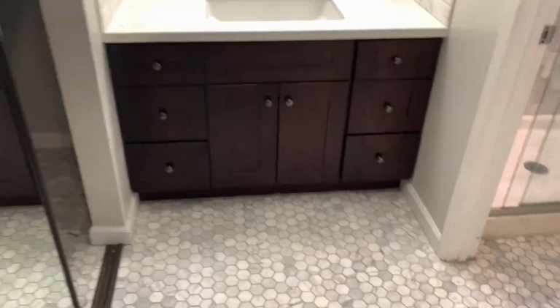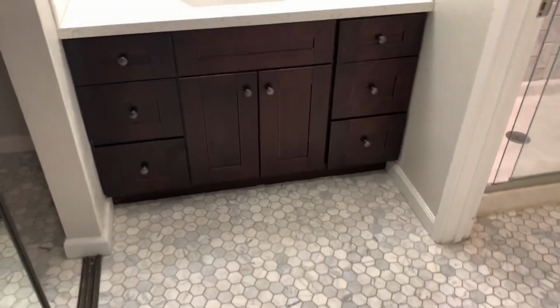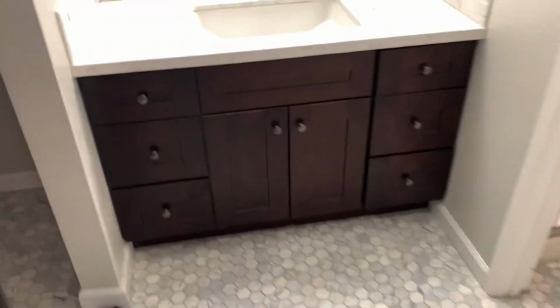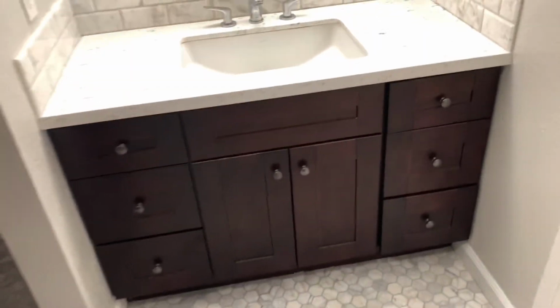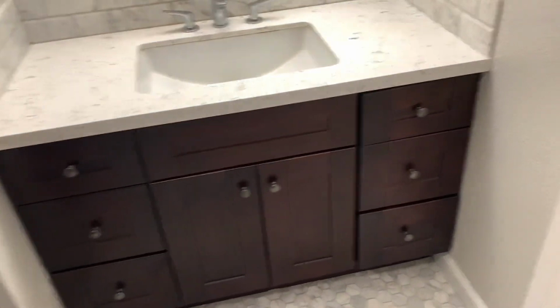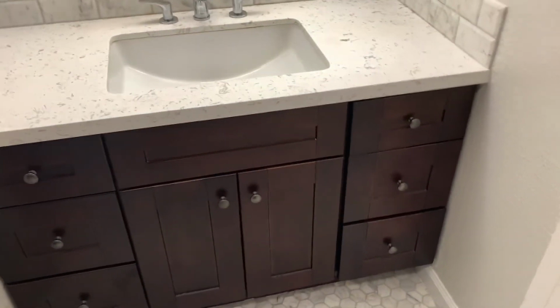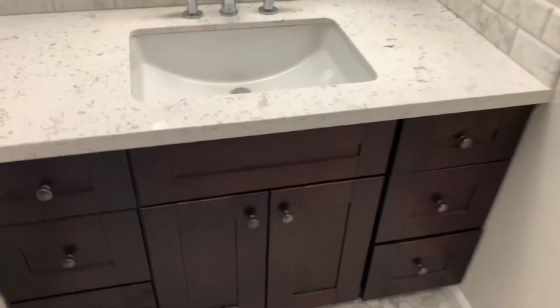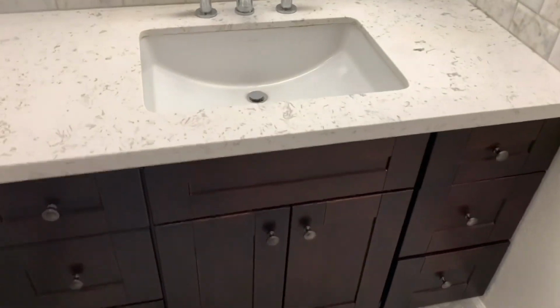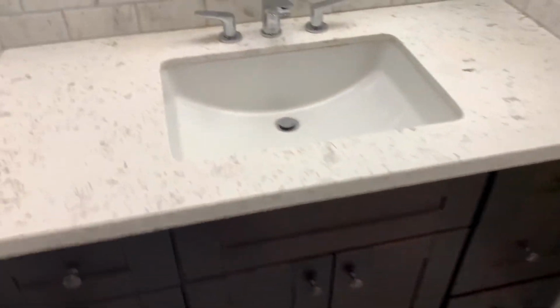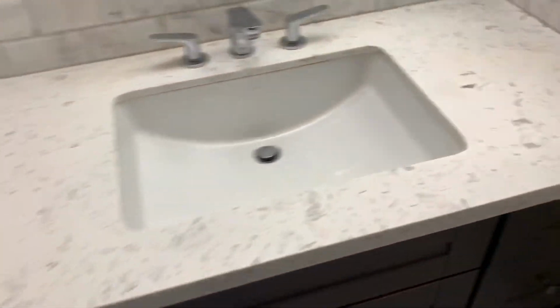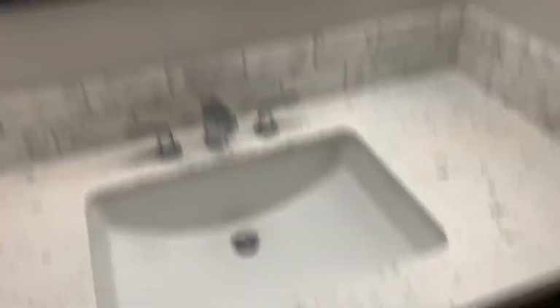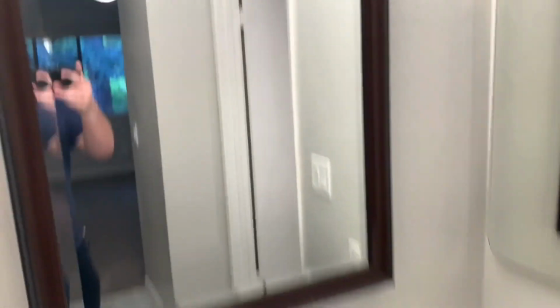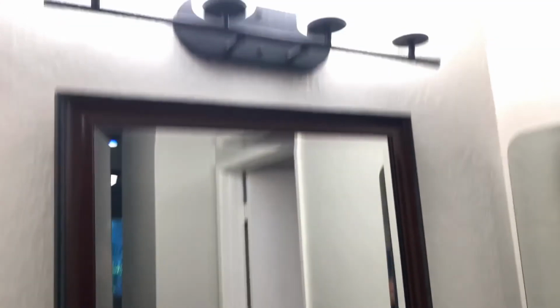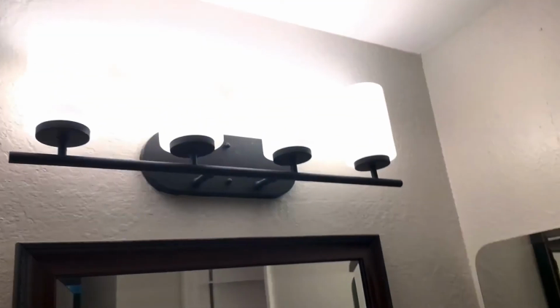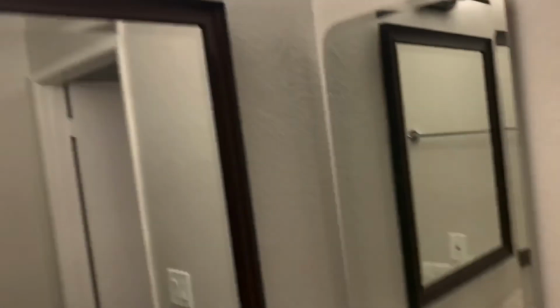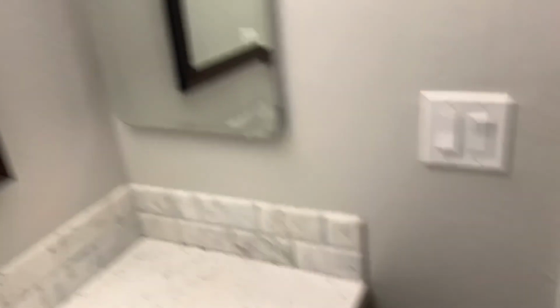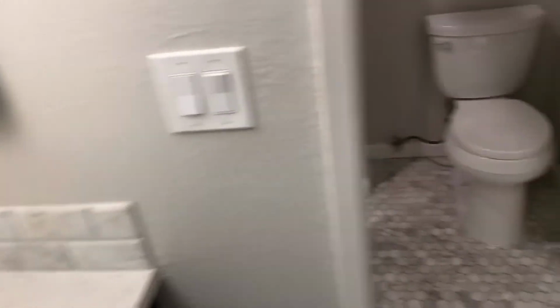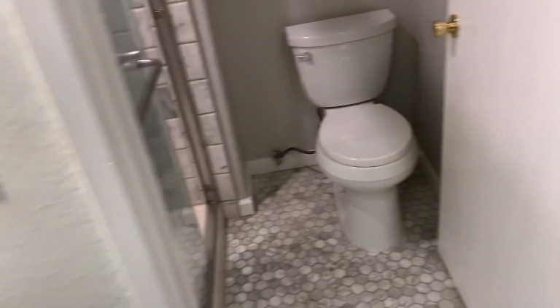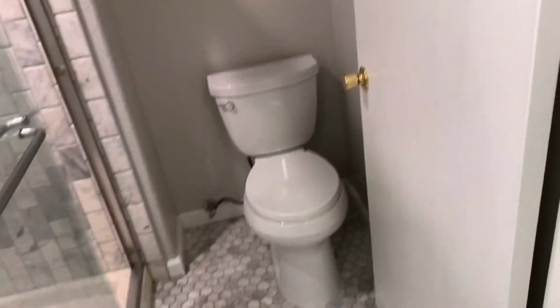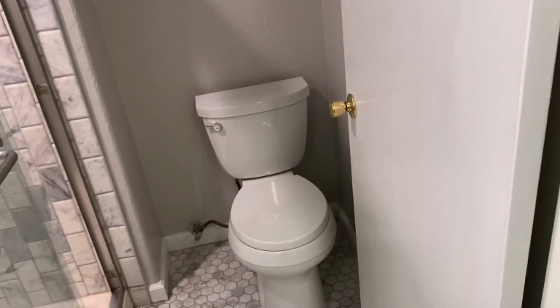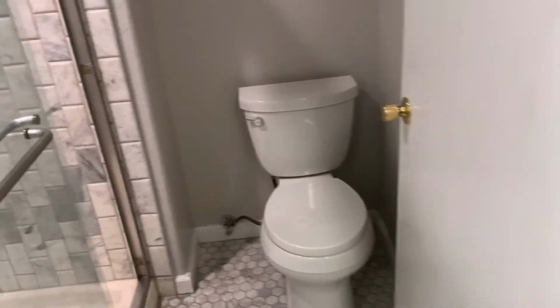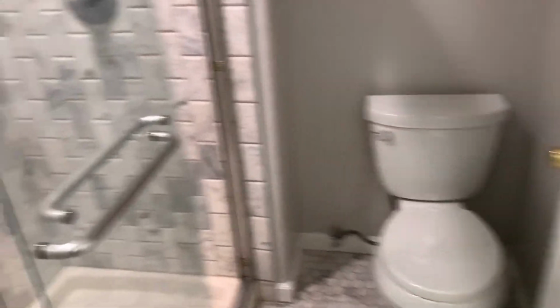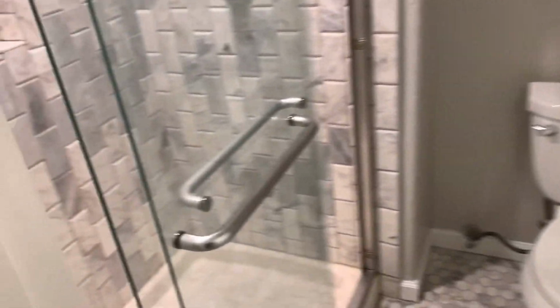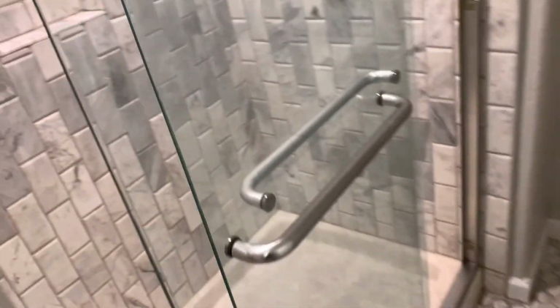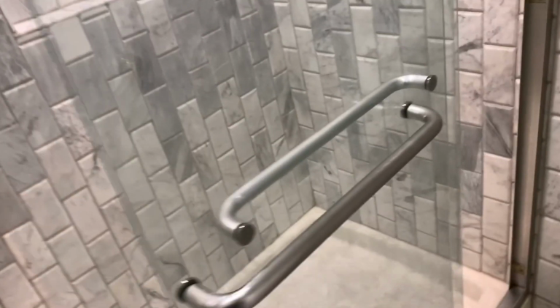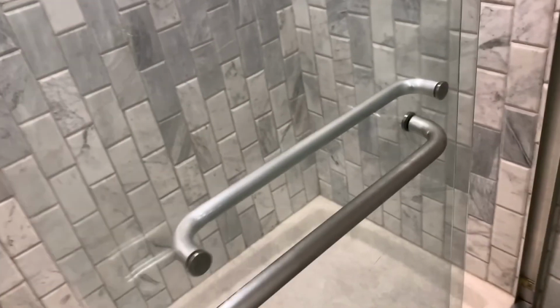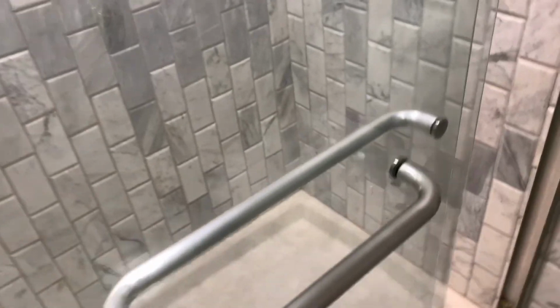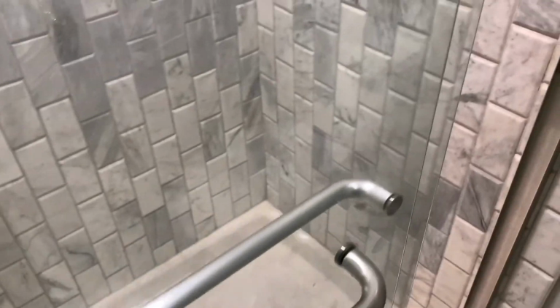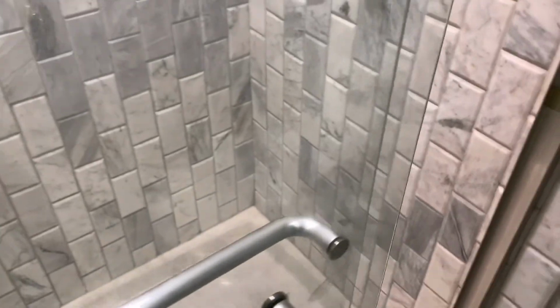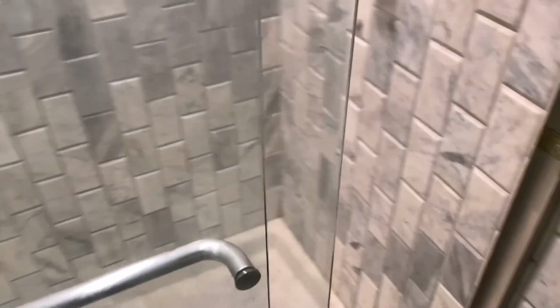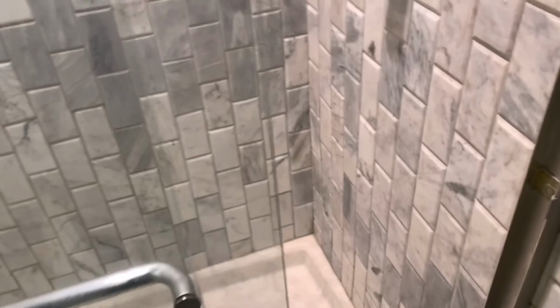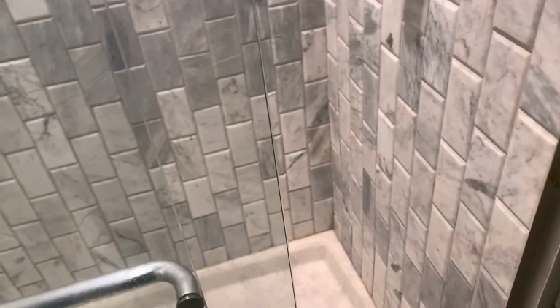Here's the master bathroom — a good vanity mirror, and just a shower stall in here, no bathtub. There is a bathtub in the hallway bathroom.